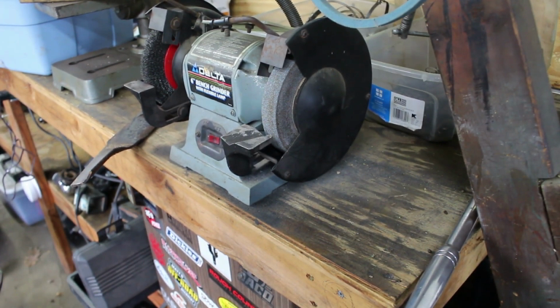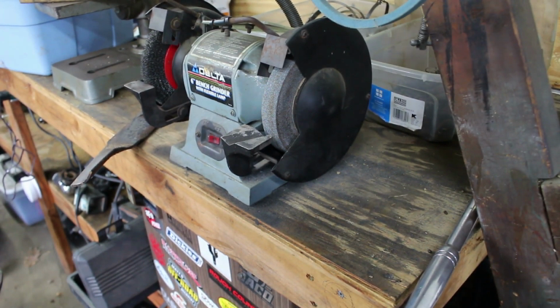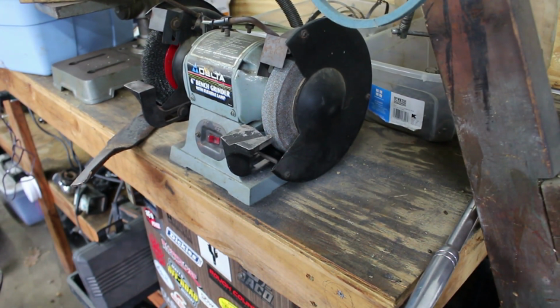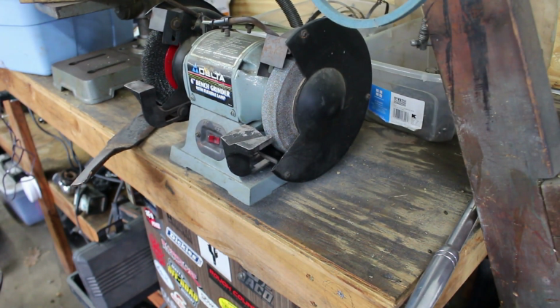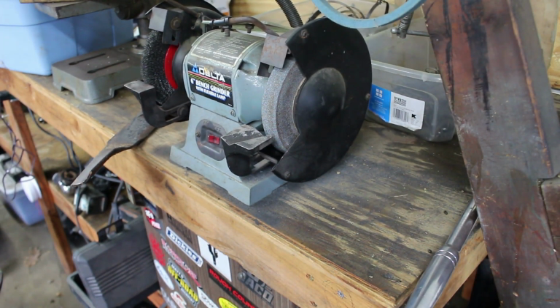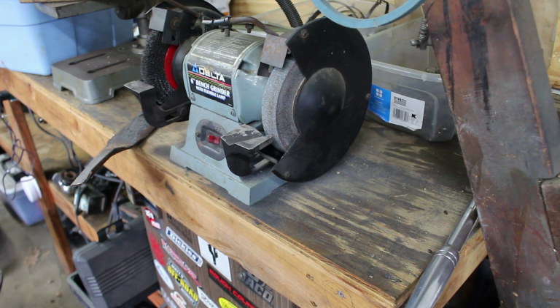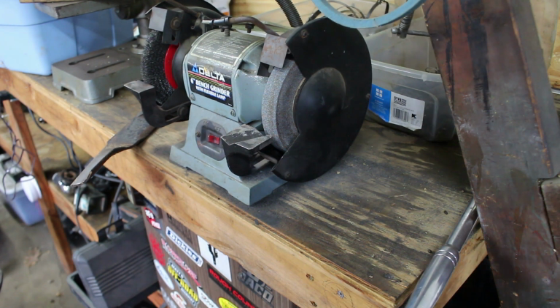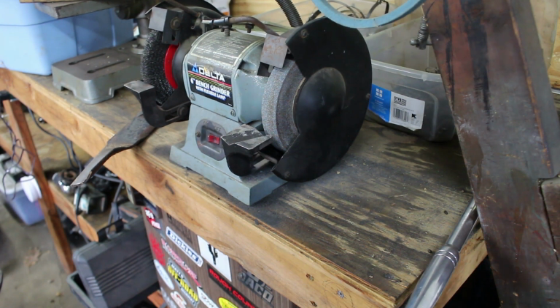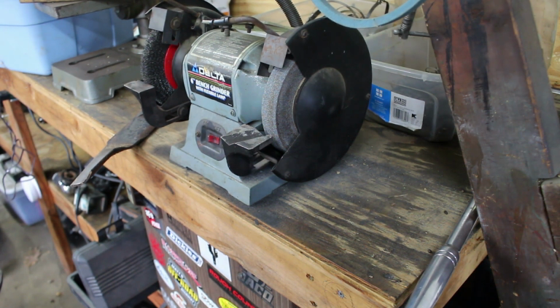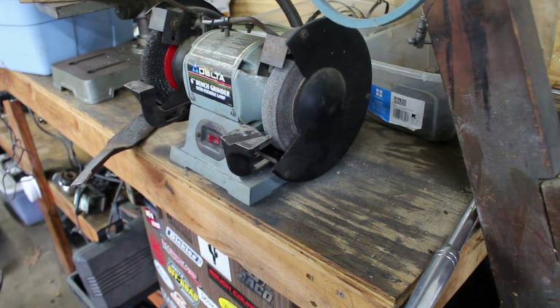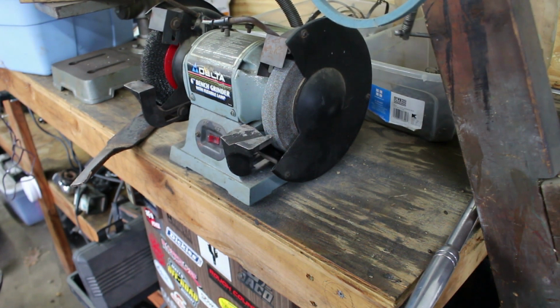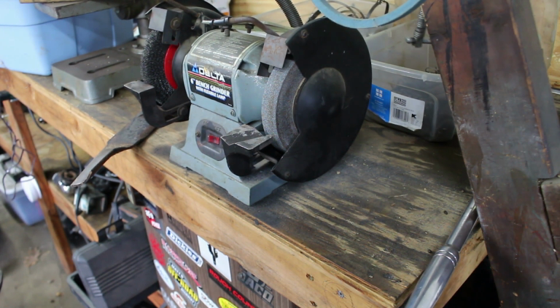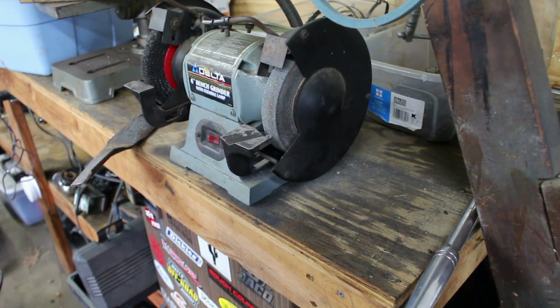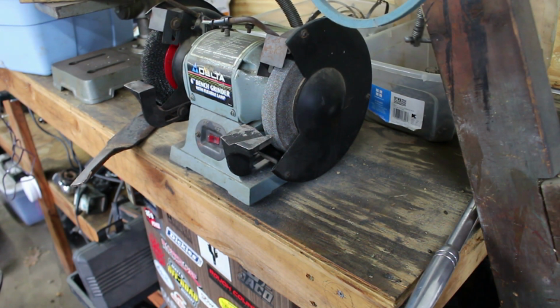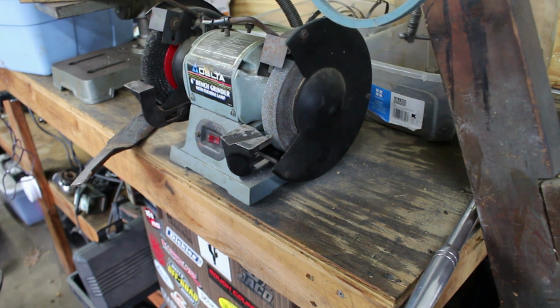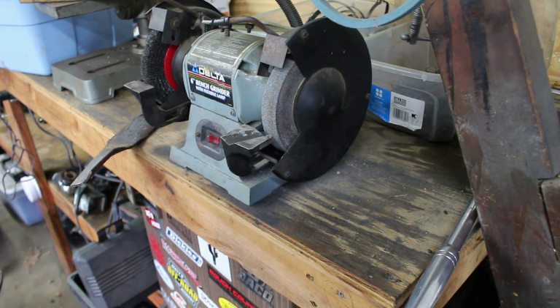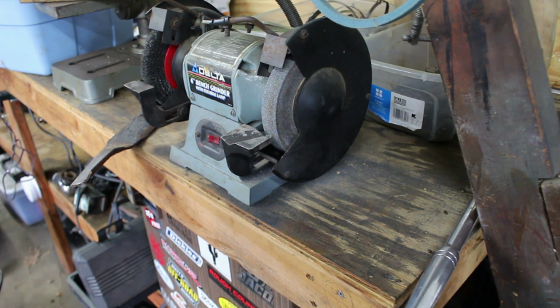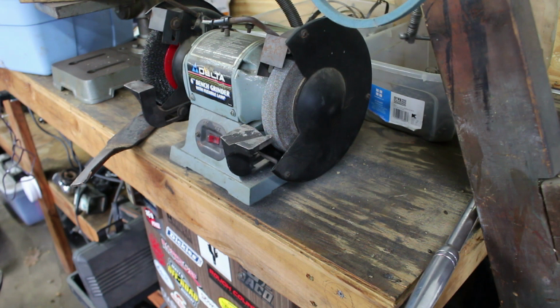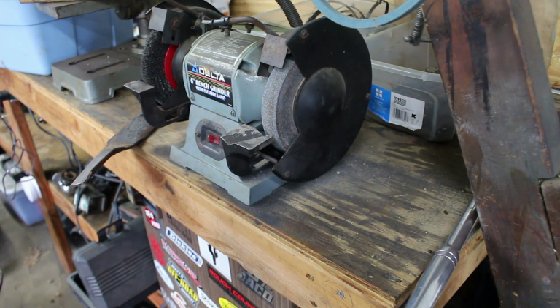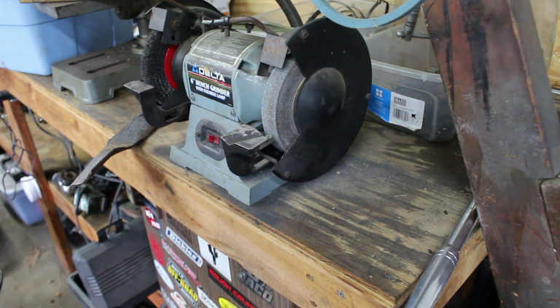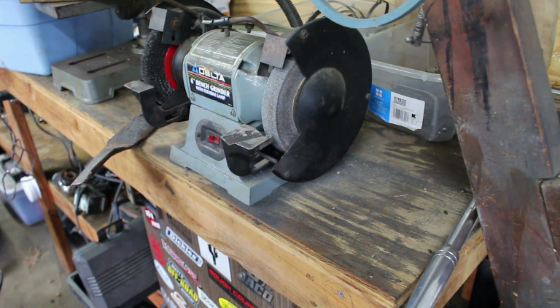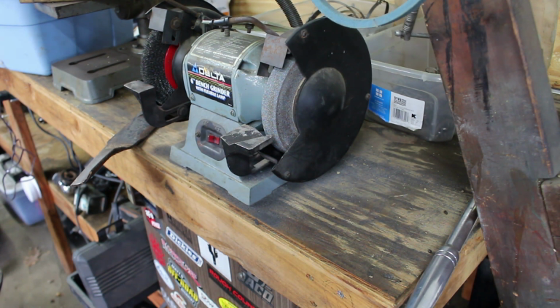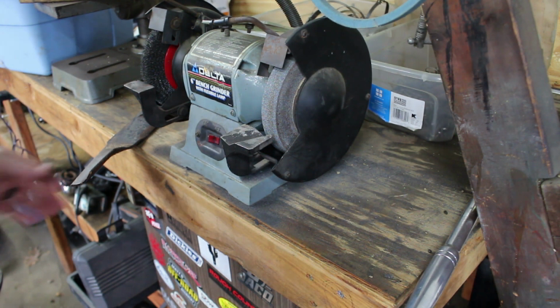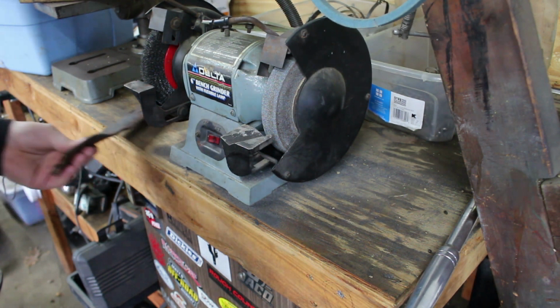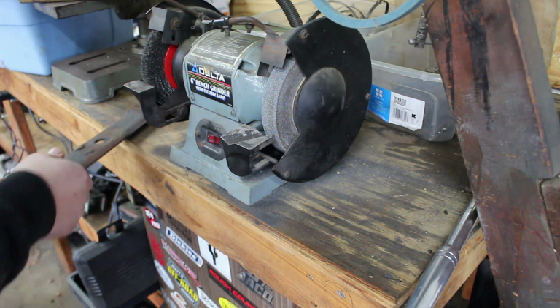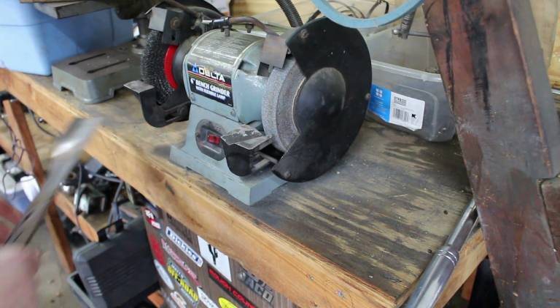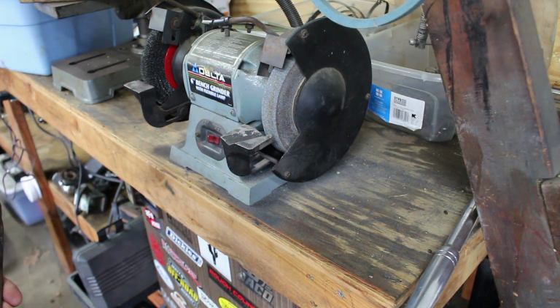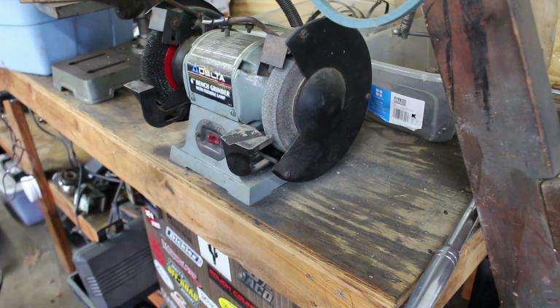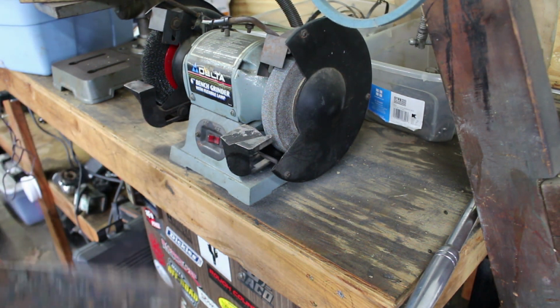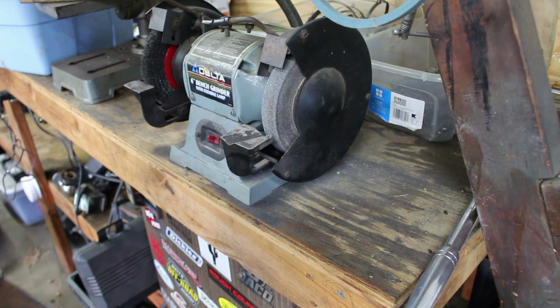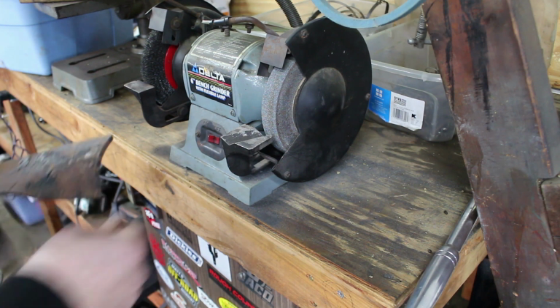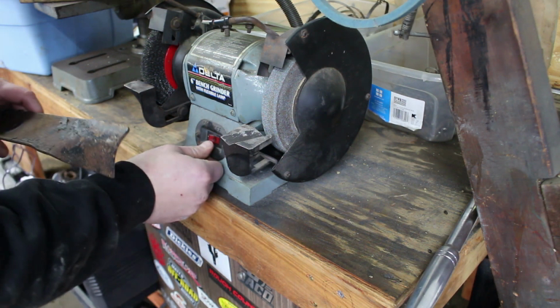Today I'm going to show you how to sharpen lawnmower blades. I'm going to use a bench grinder. If you don't have a bench grinder, you can use a file. This is the way I like to do it — this might not be the right way, but this is just how I do it.